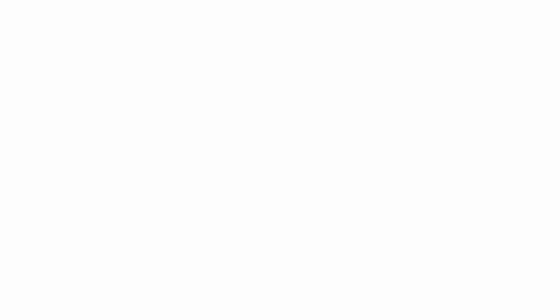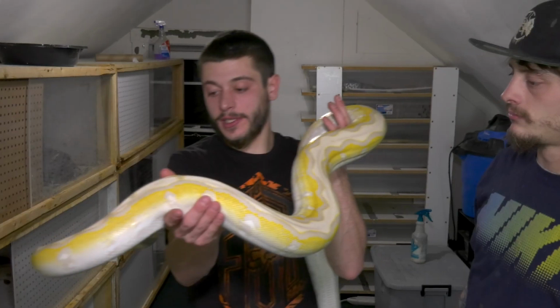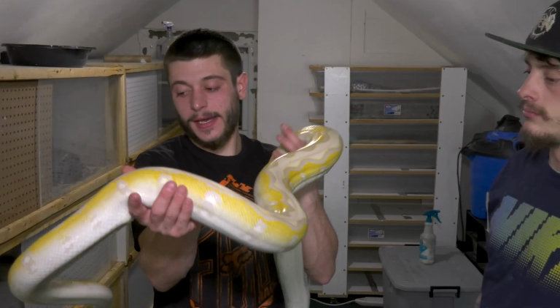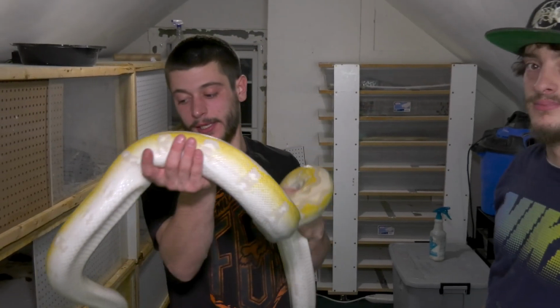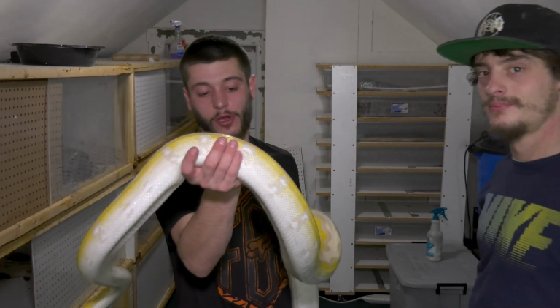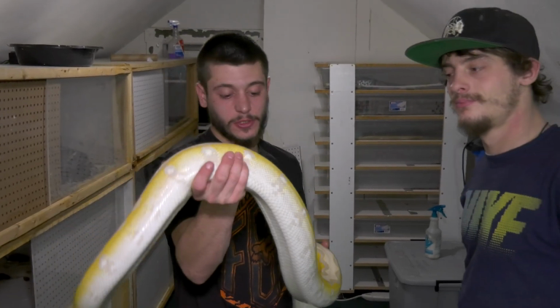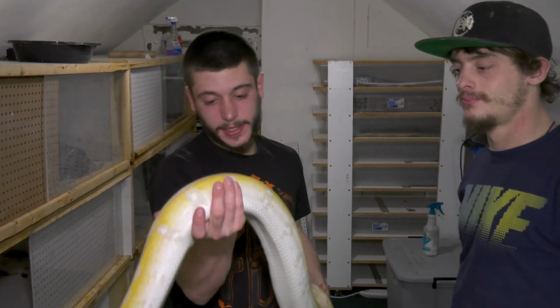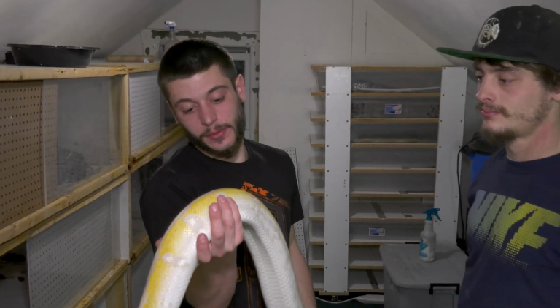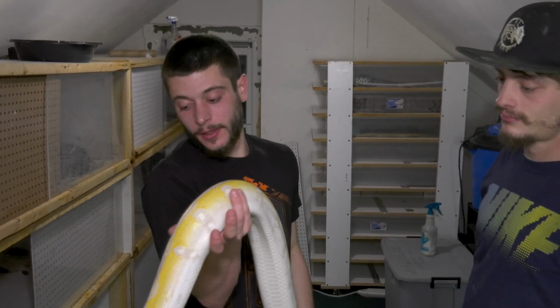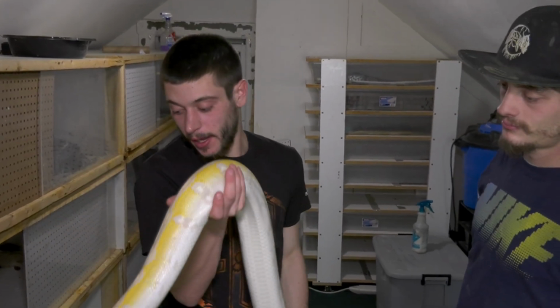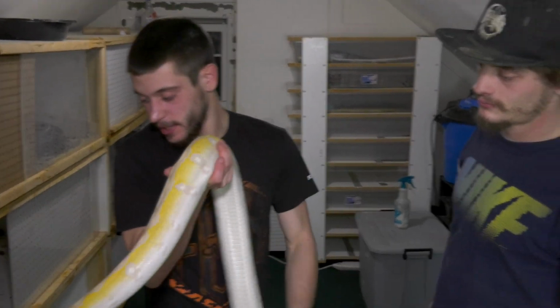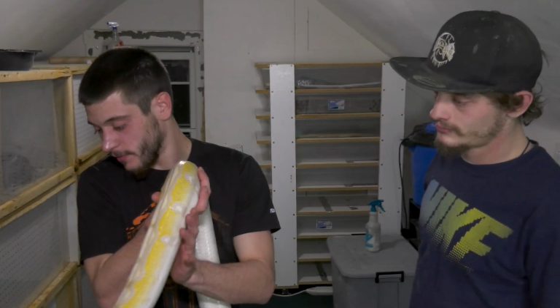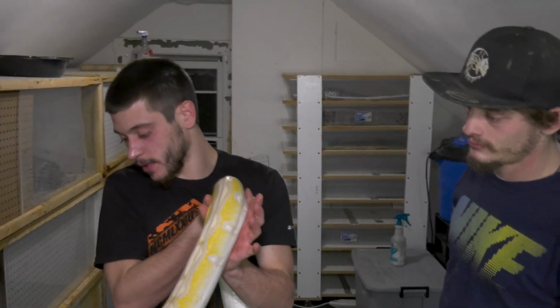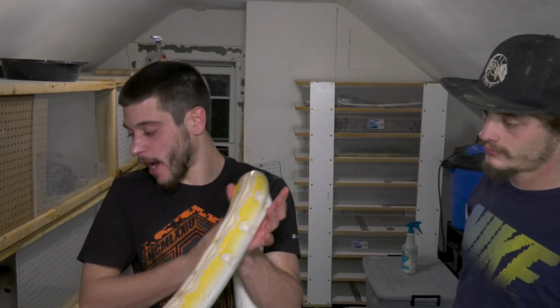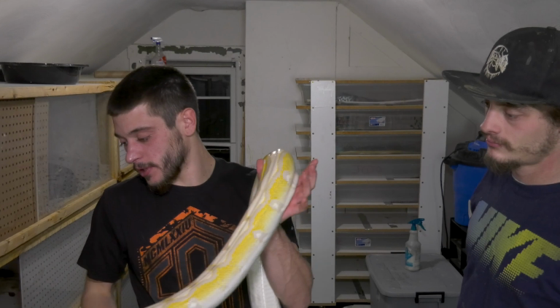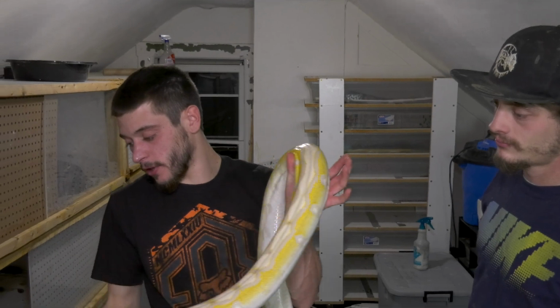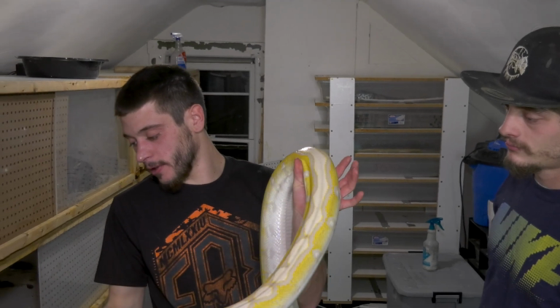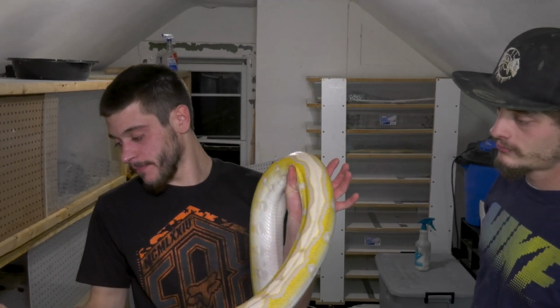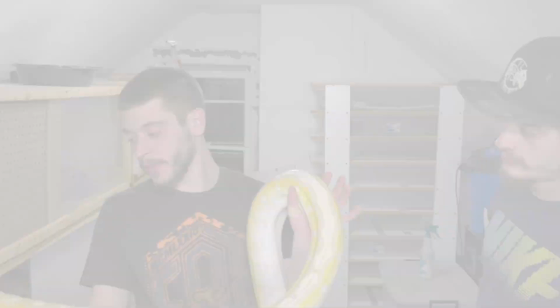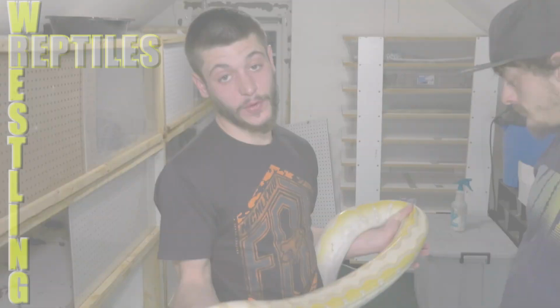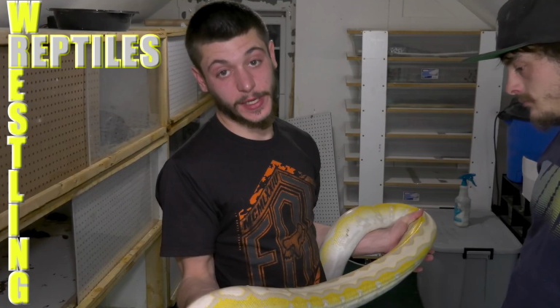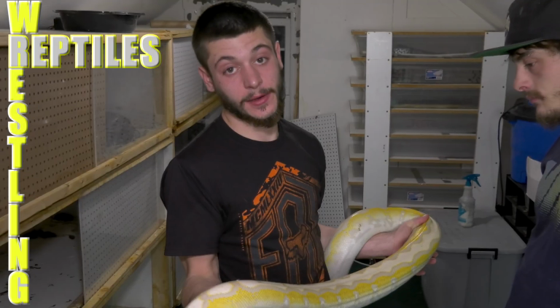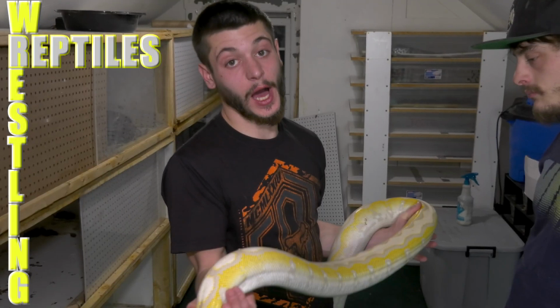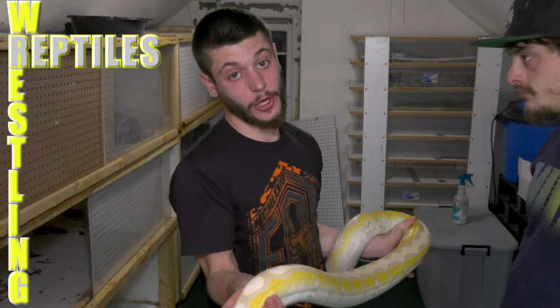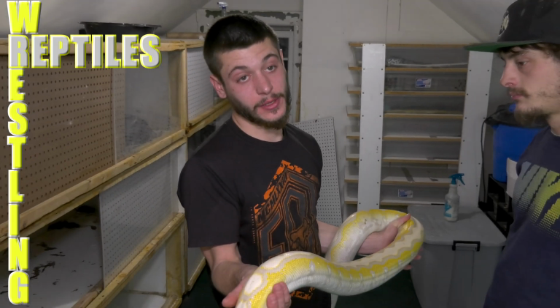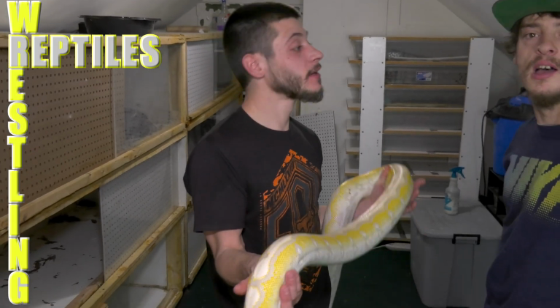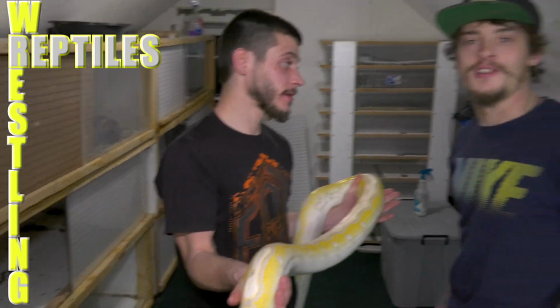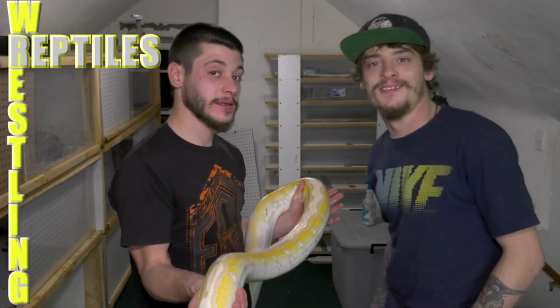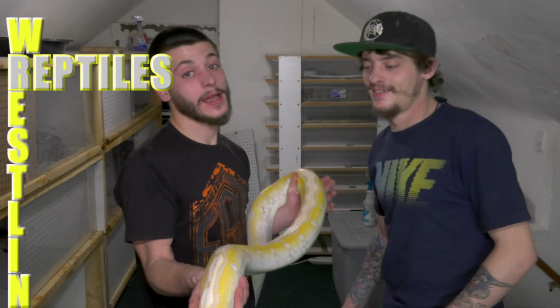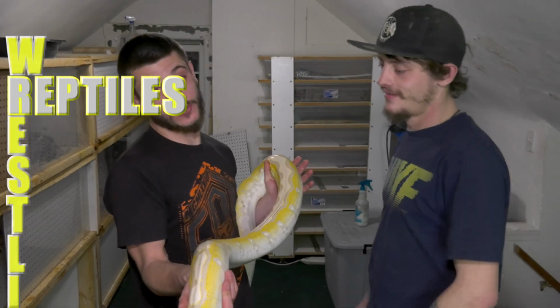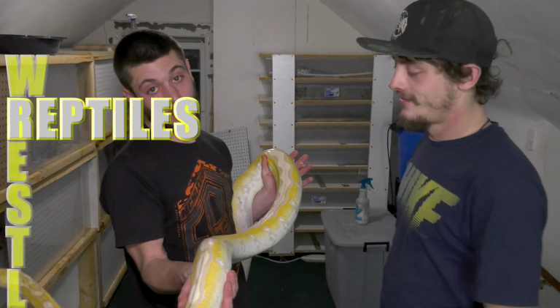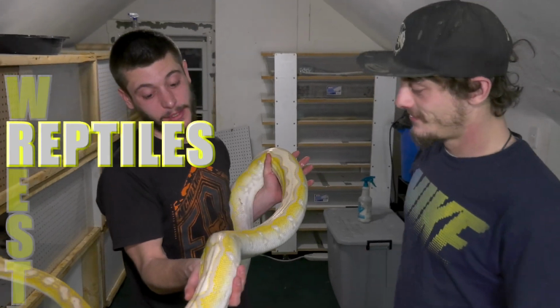What's up guys, today we're going to talk about genetics a little bit. I said in some of the videos we get down to the nitty gritty about them, if you guys forgot. I'm Joe, I'm Chase, and this is Wrestling Reptiles.